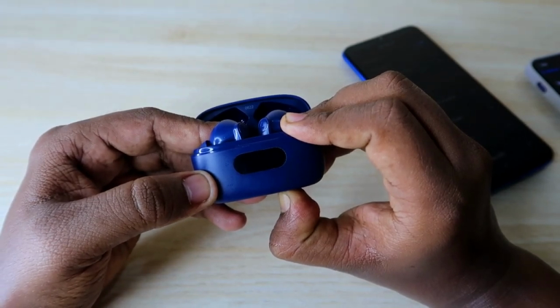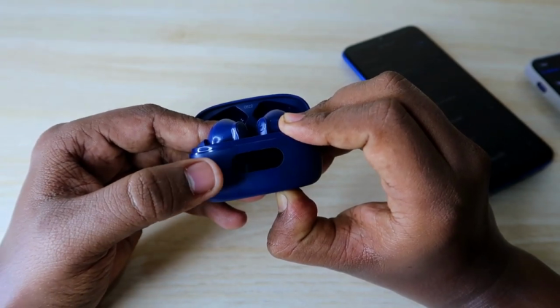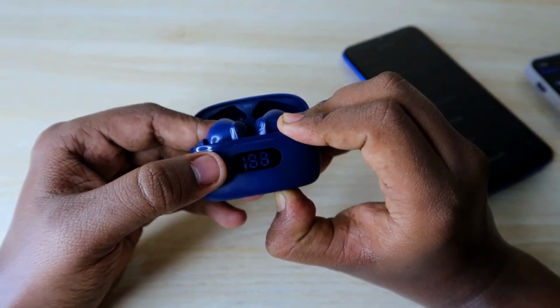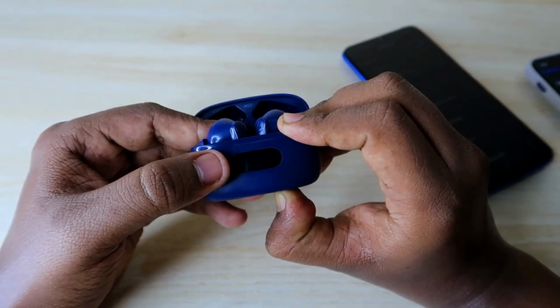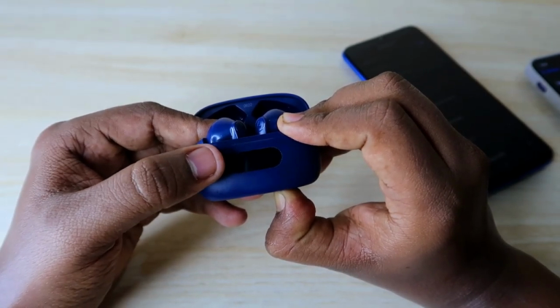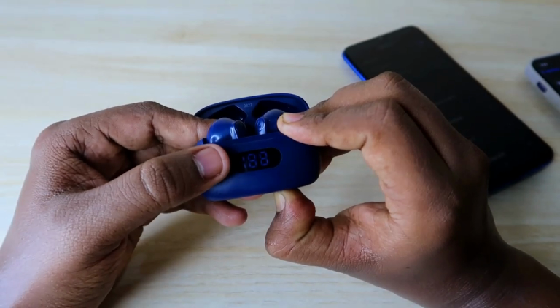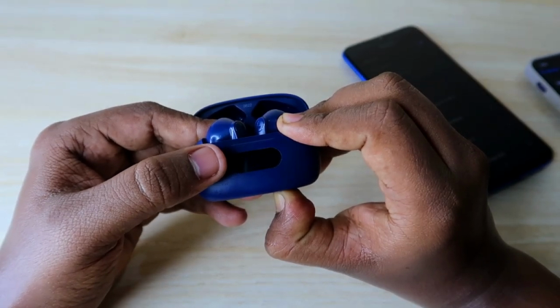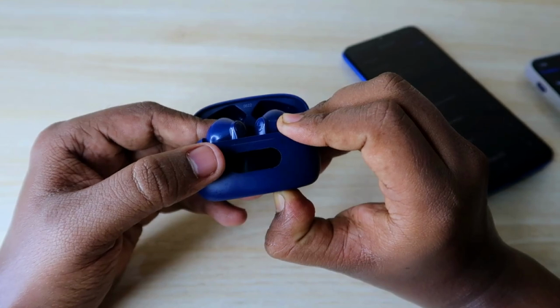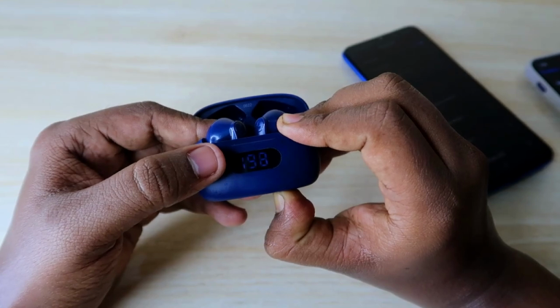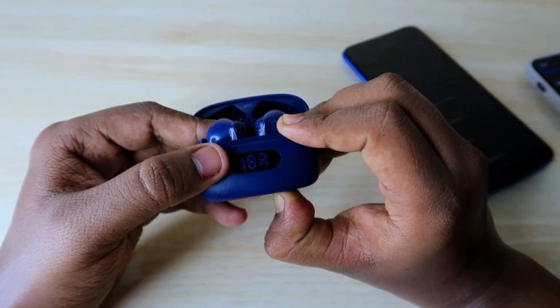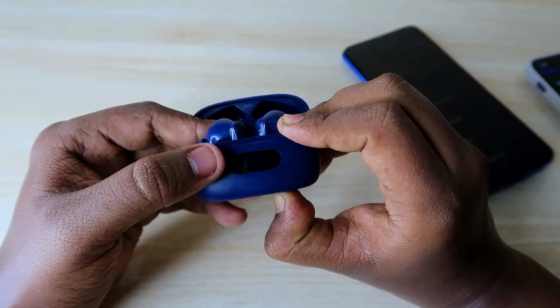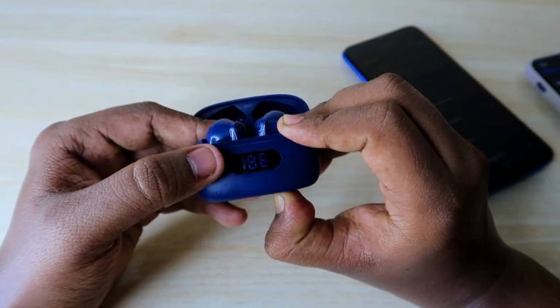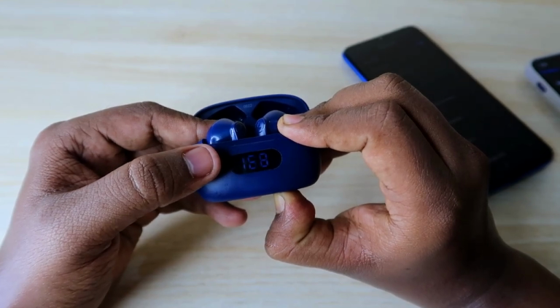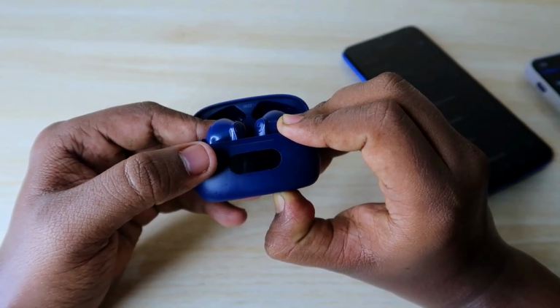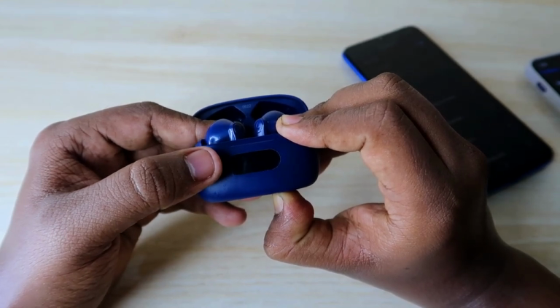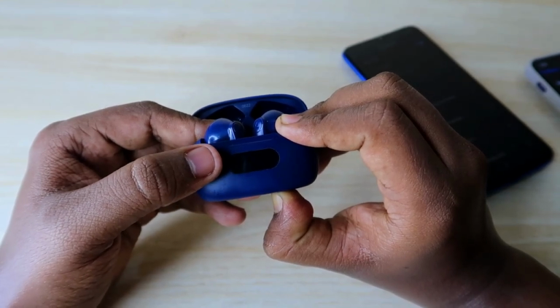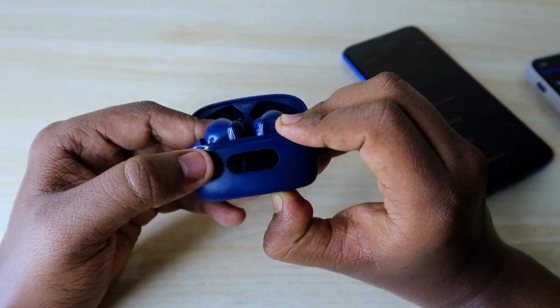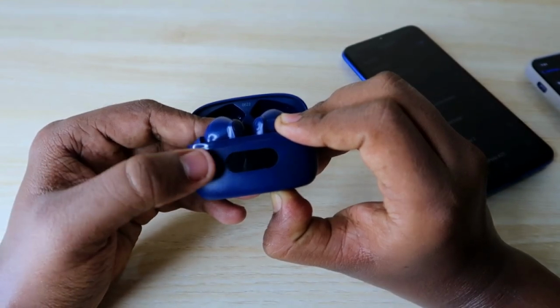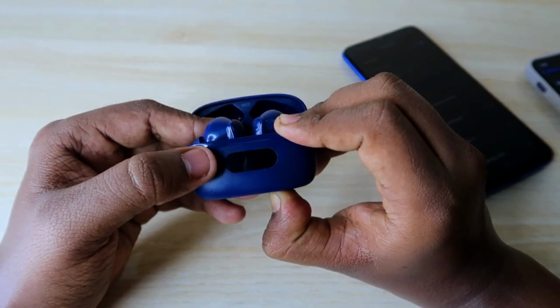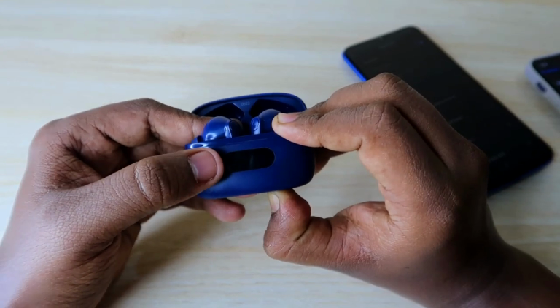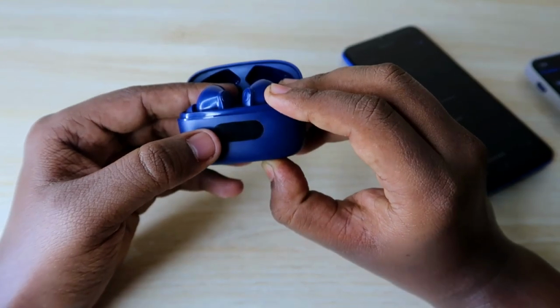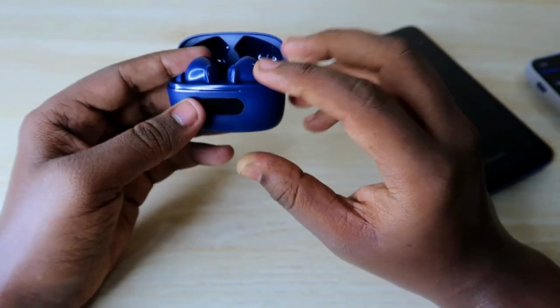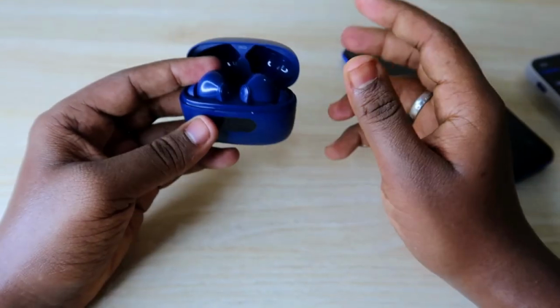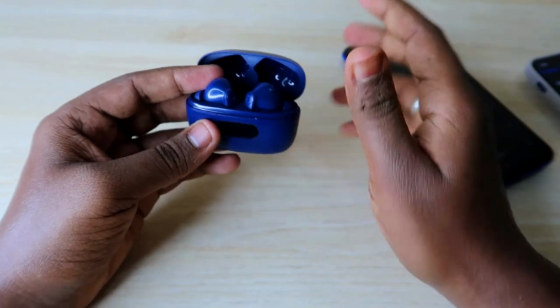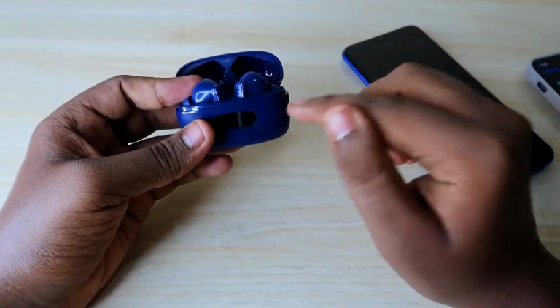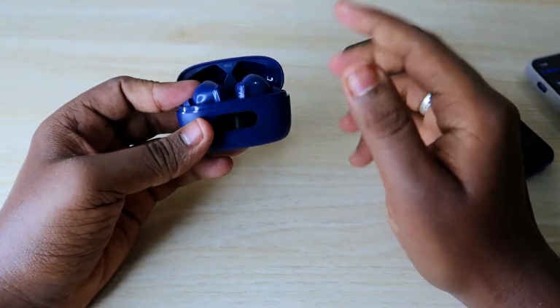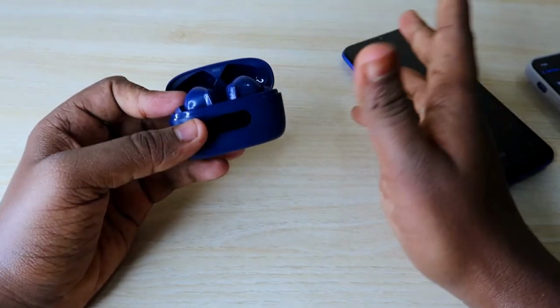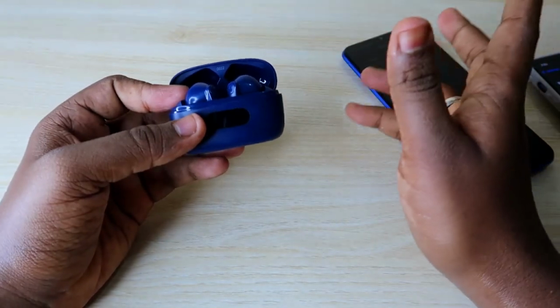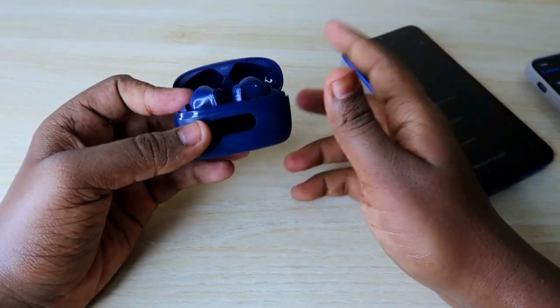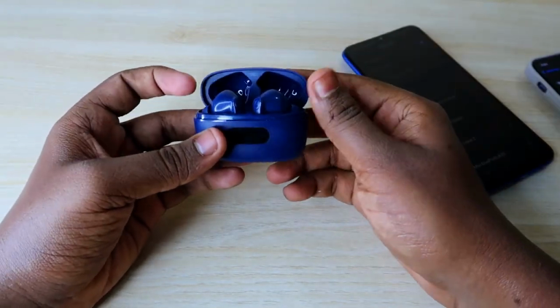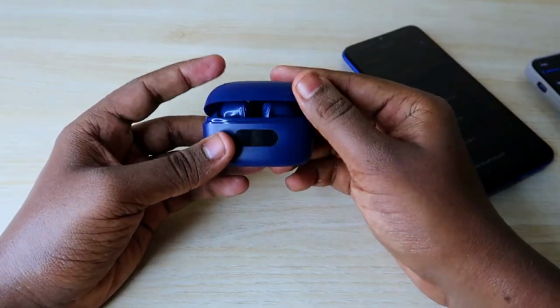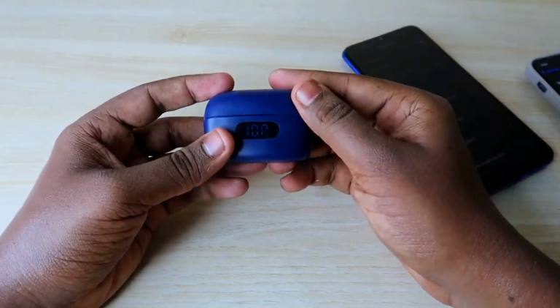As you can see here, the display has now blinked five times. It blinked five times, and that's it — the reset process has been completed.